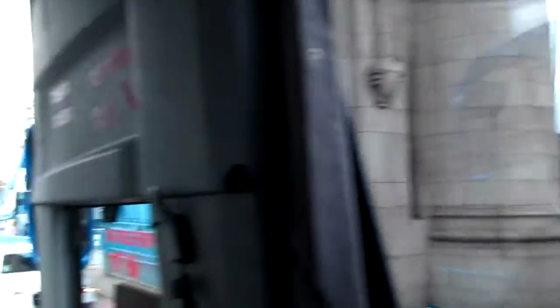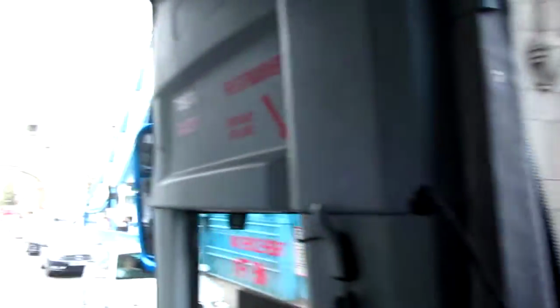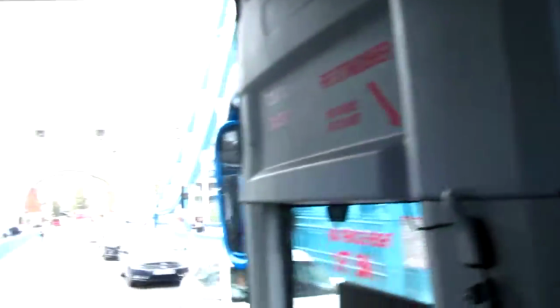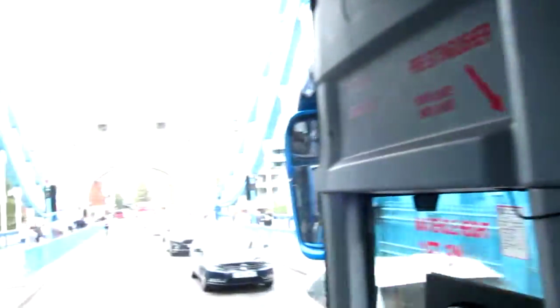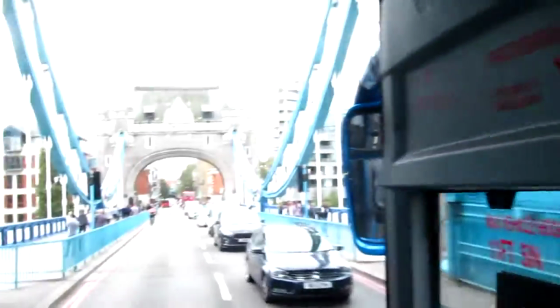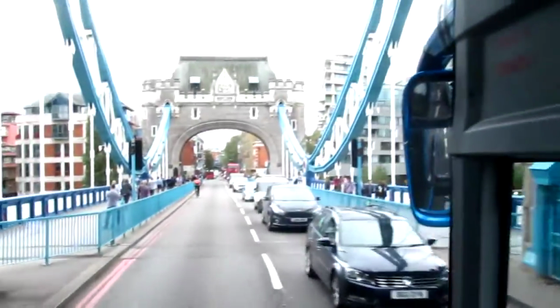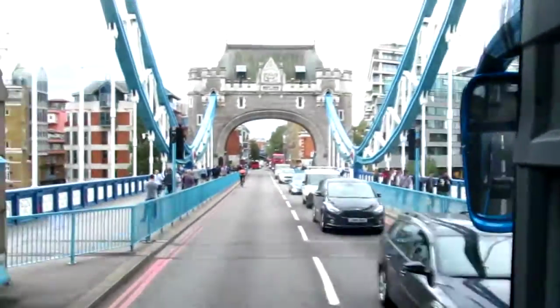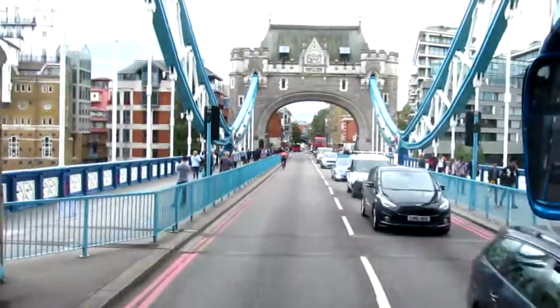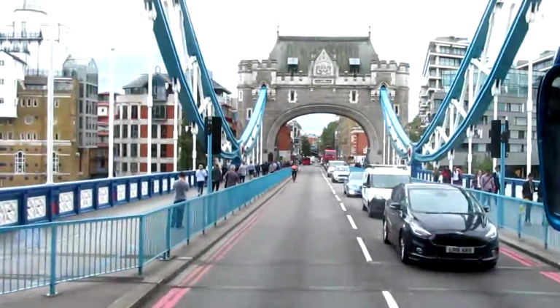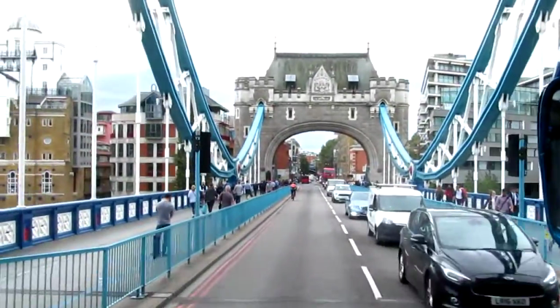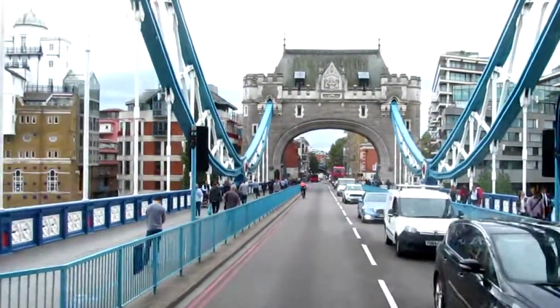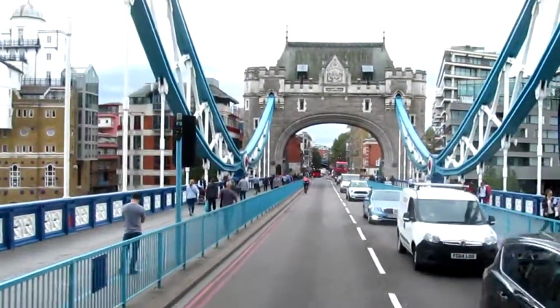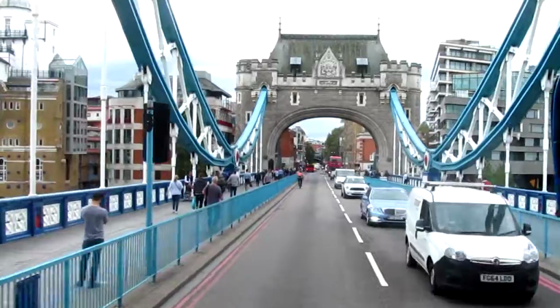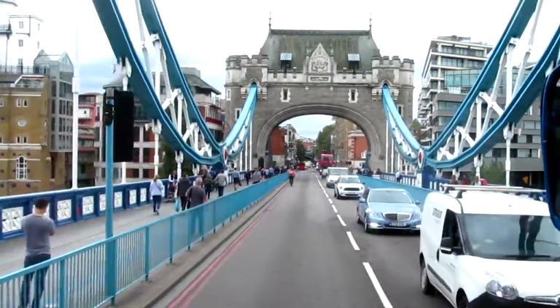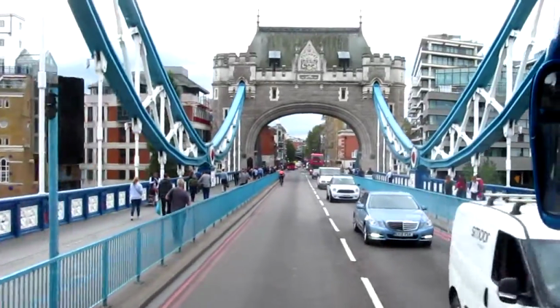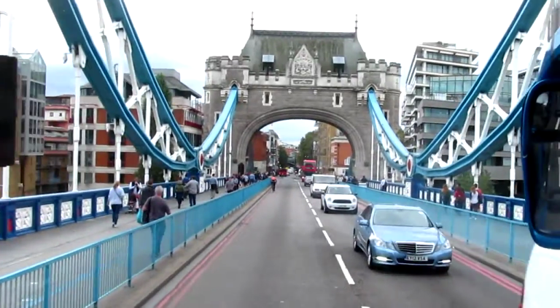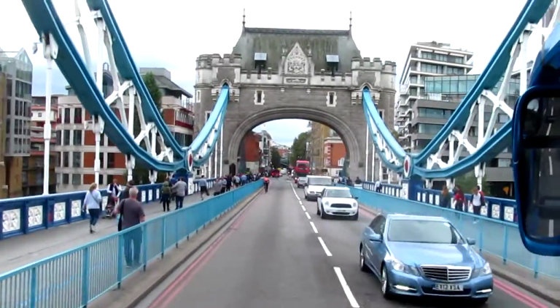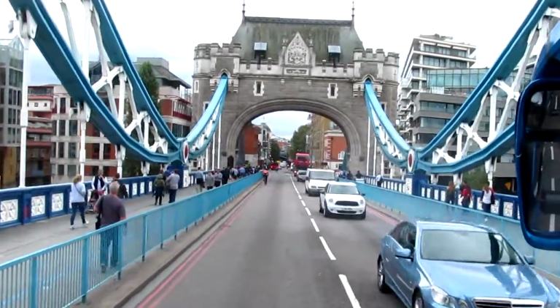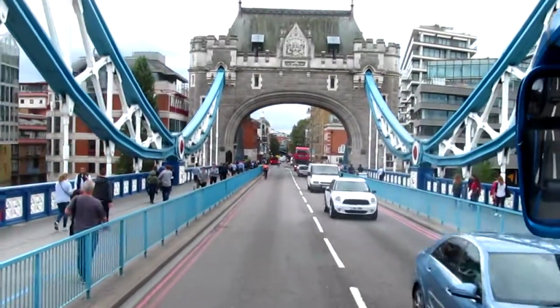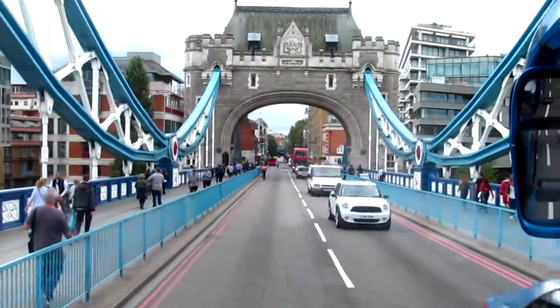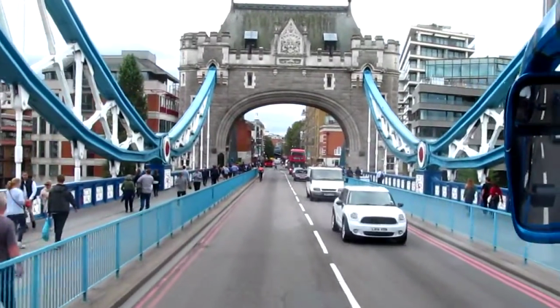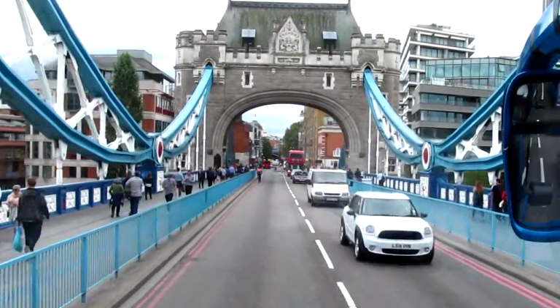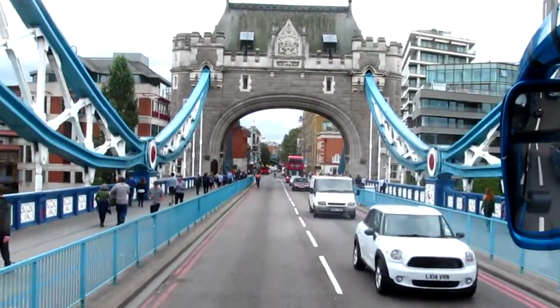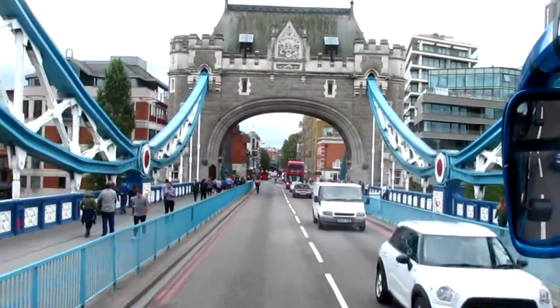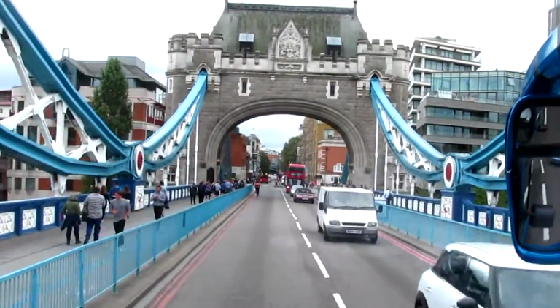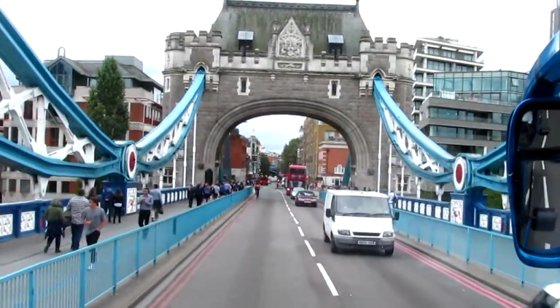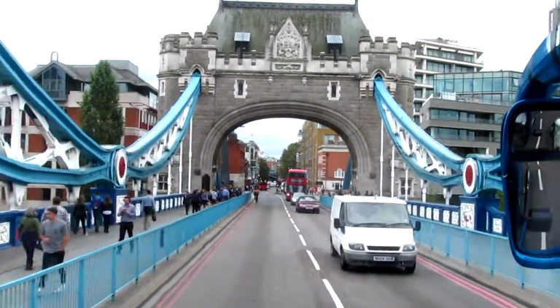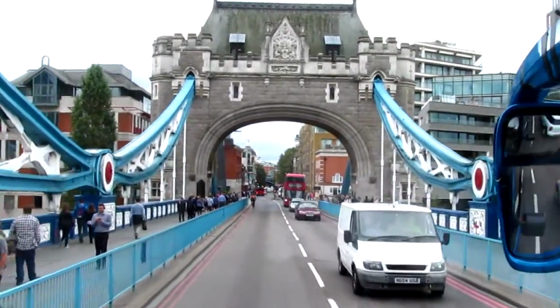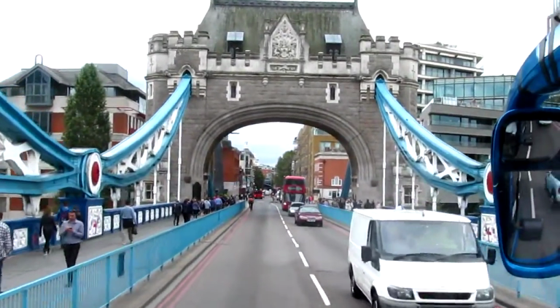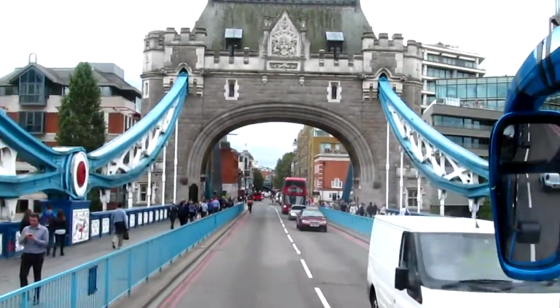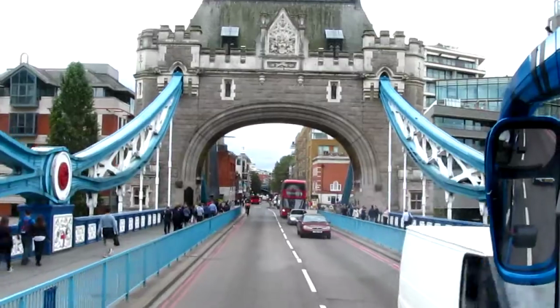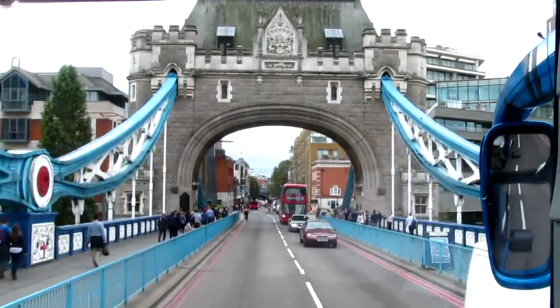In the past, Tower Bridge was open as much as 50 times per week. Now it's open only 5 times per month.